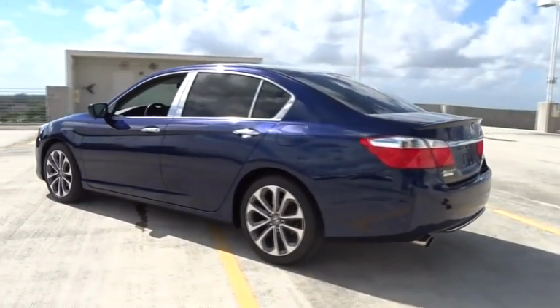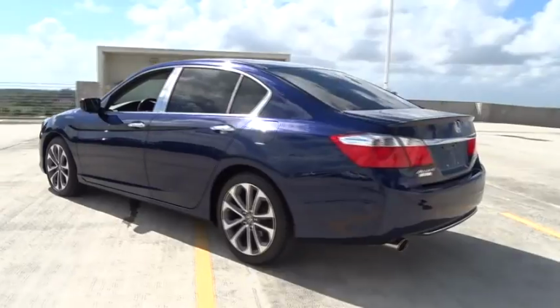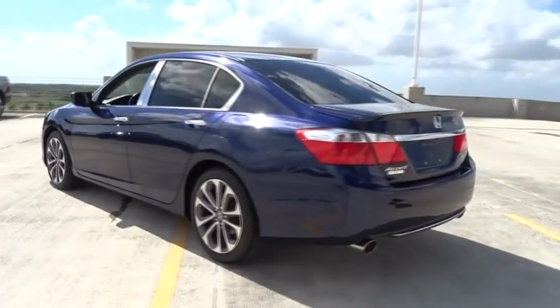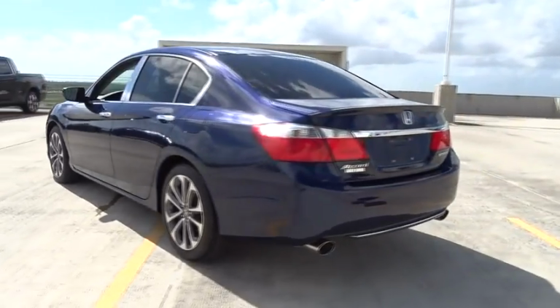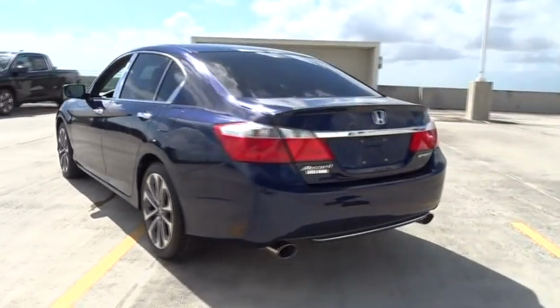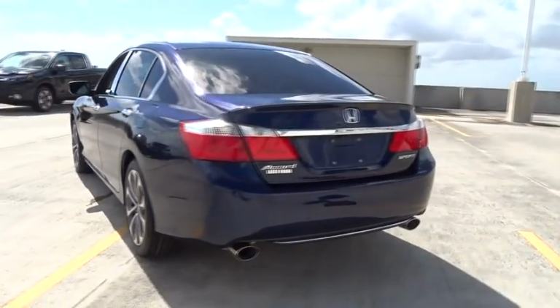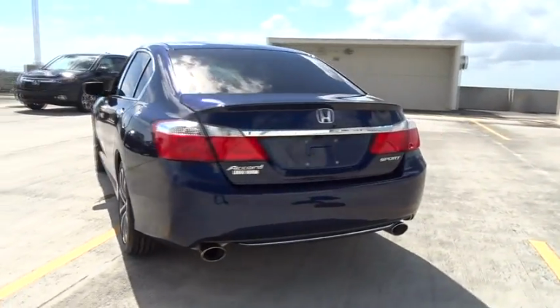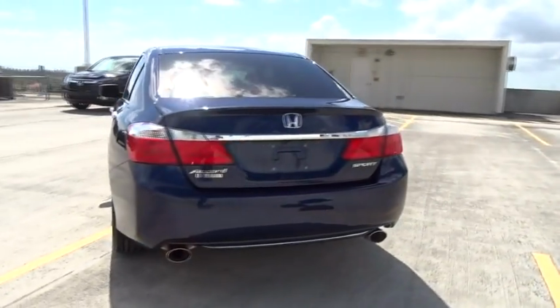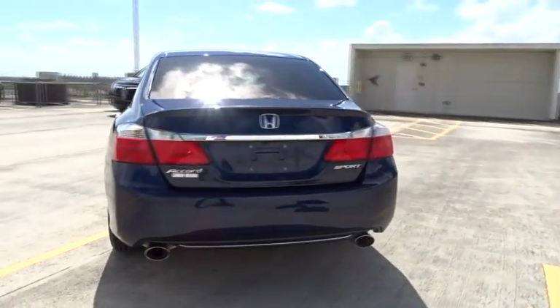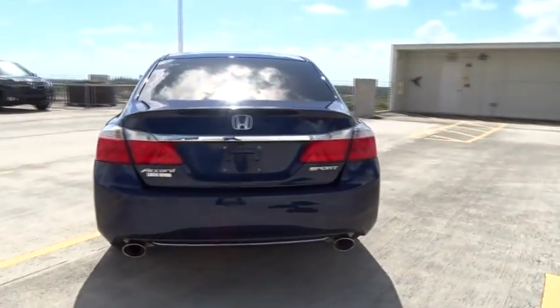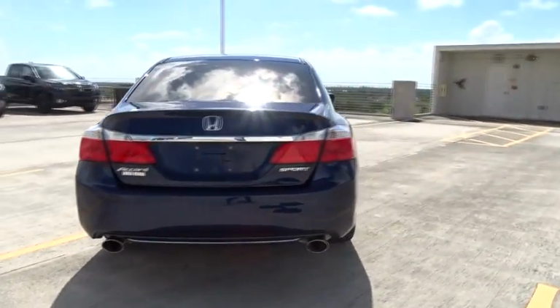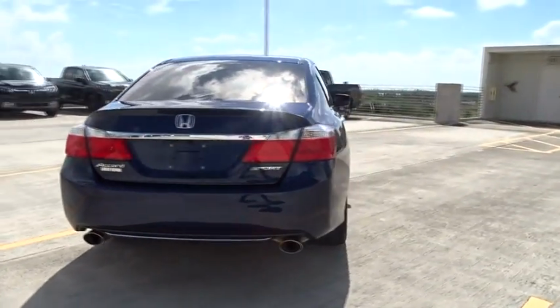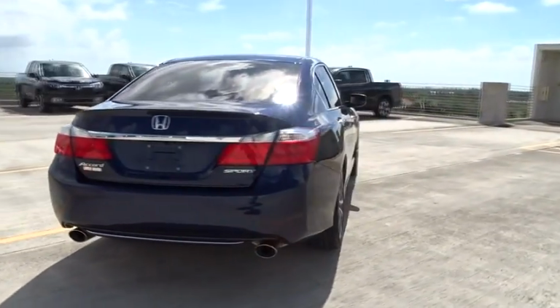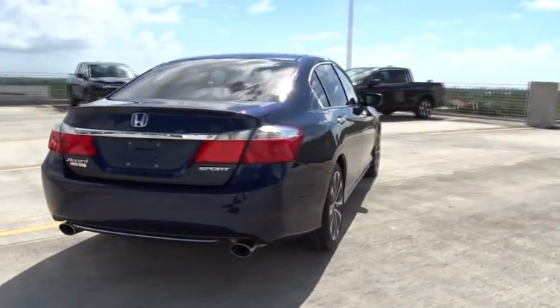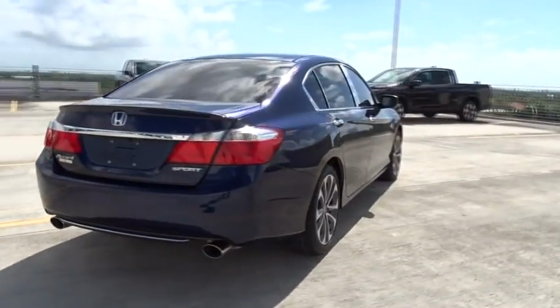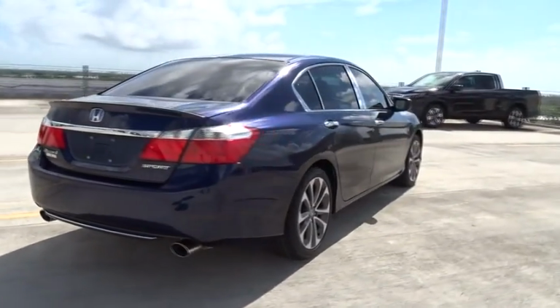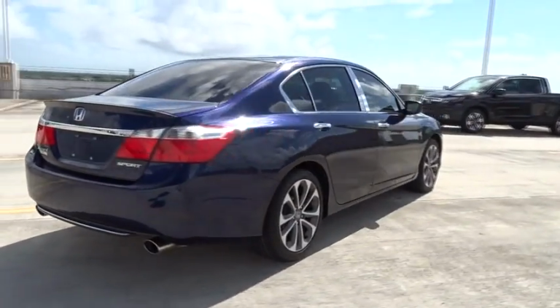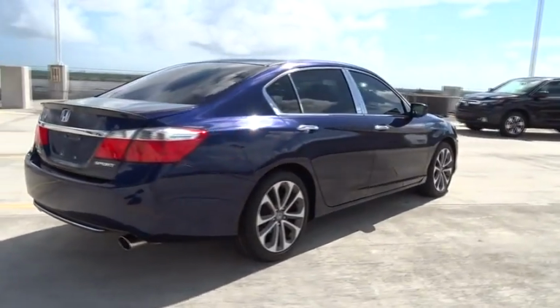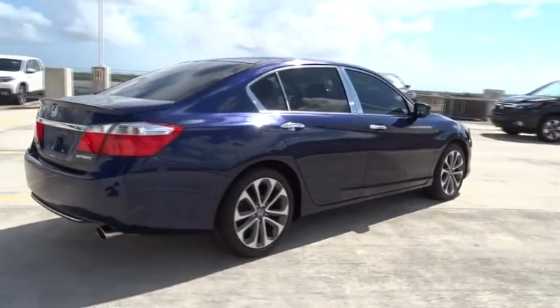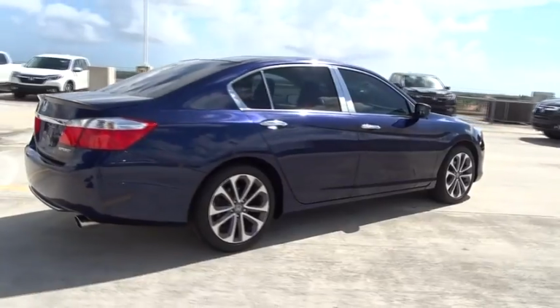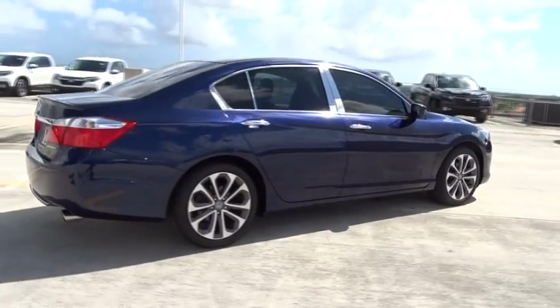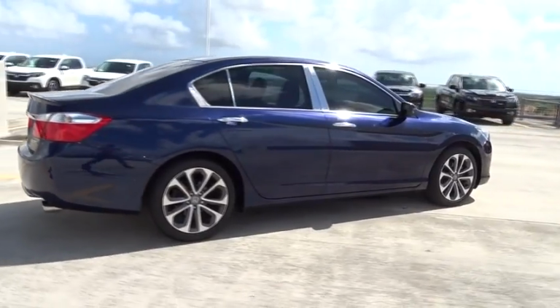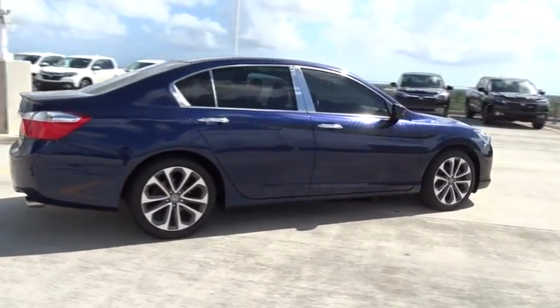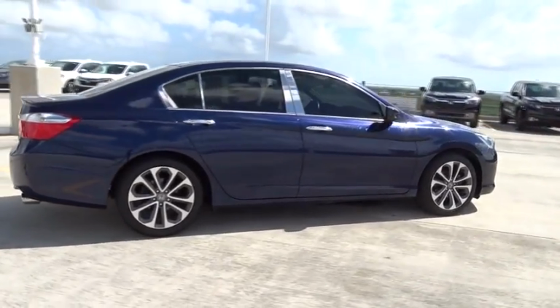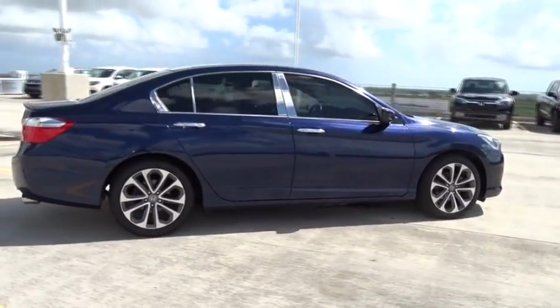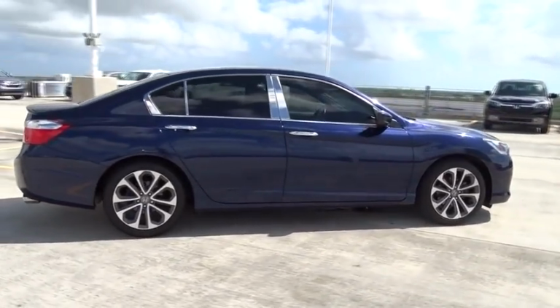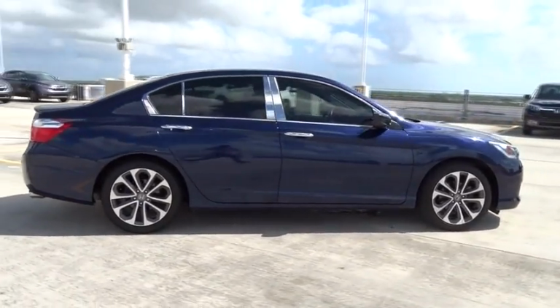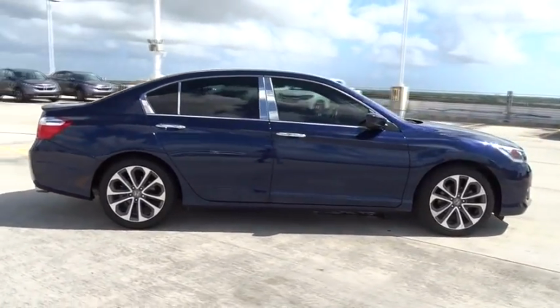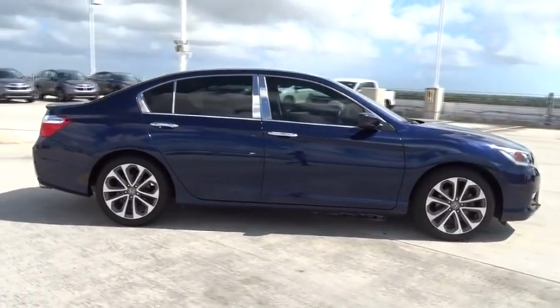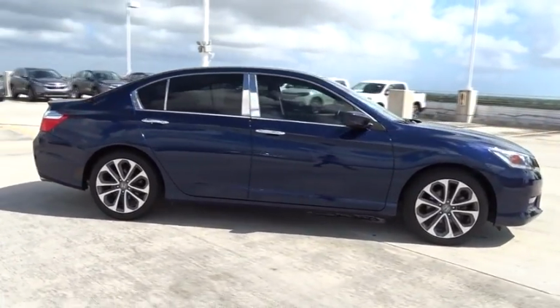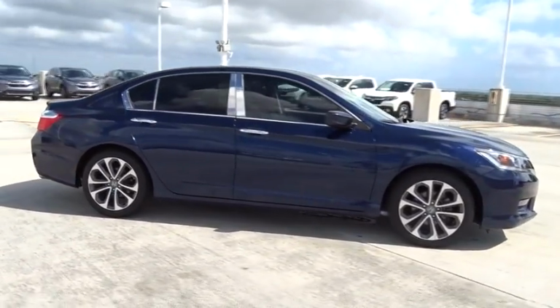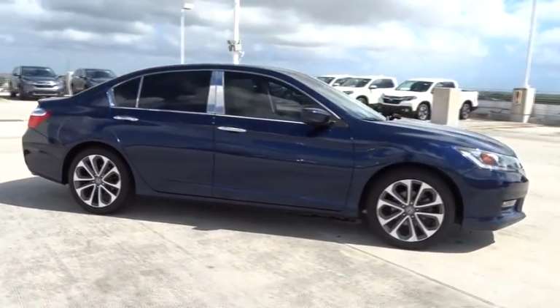This vehicle has less than 40,000 miles. Here are some of this vehicle's great options: backup camera, leather-wrapped steering wheel, low tire pressure warning.